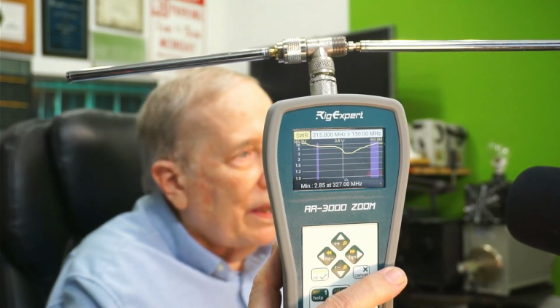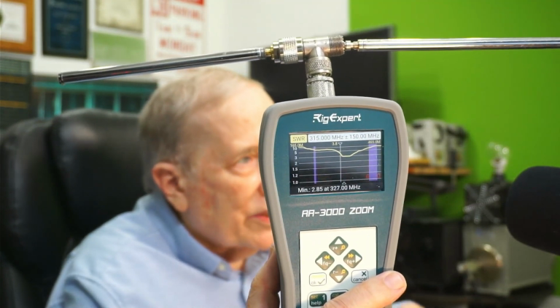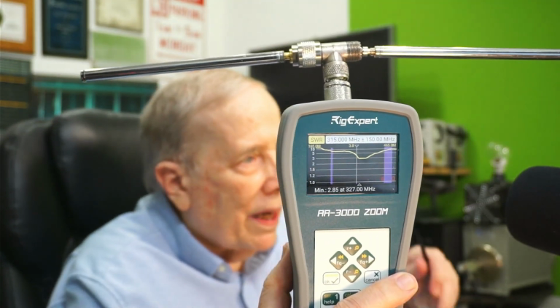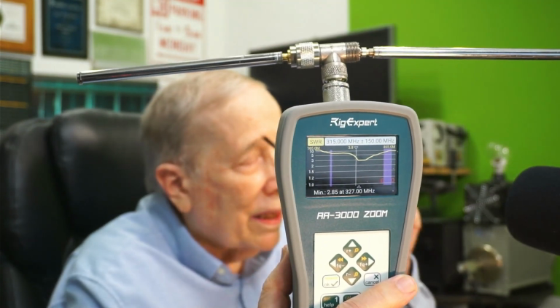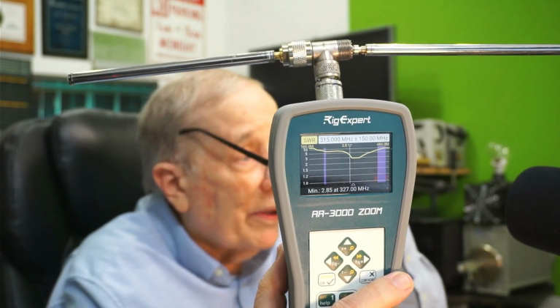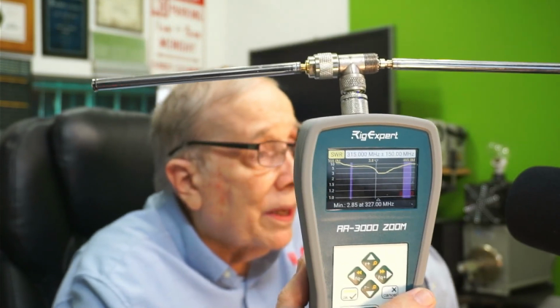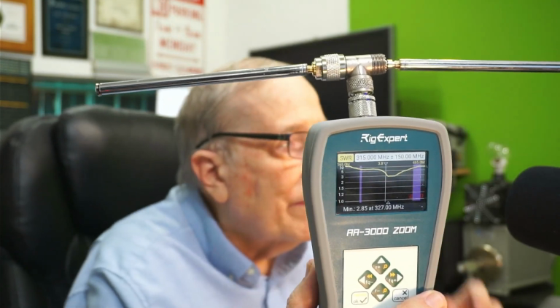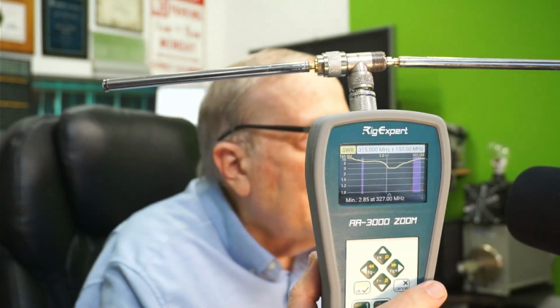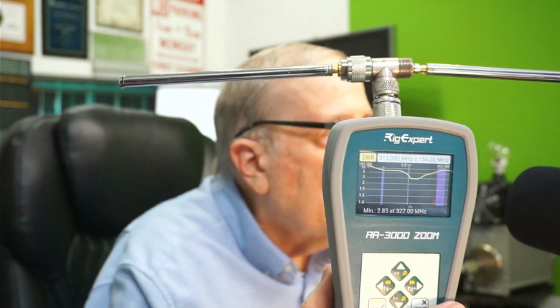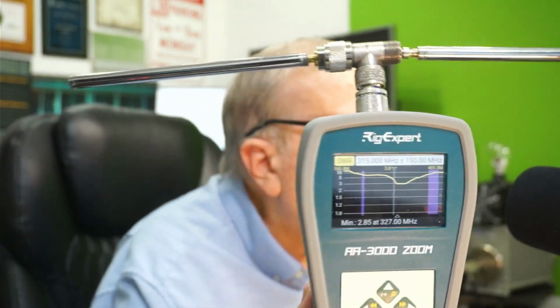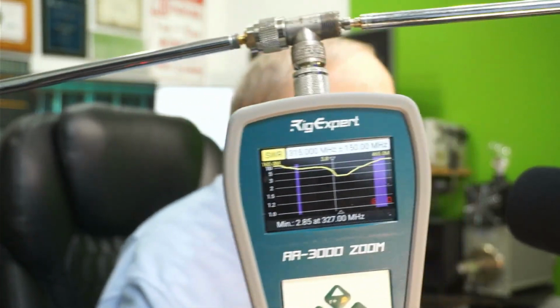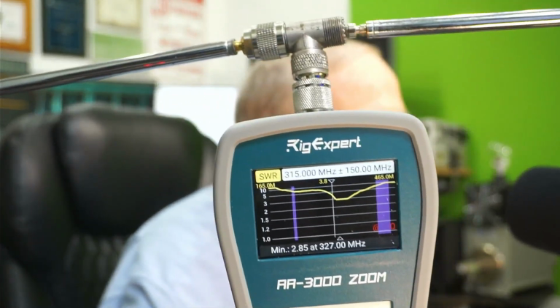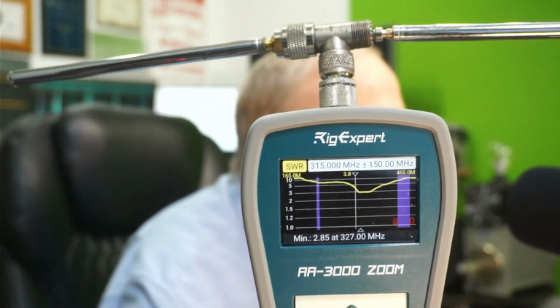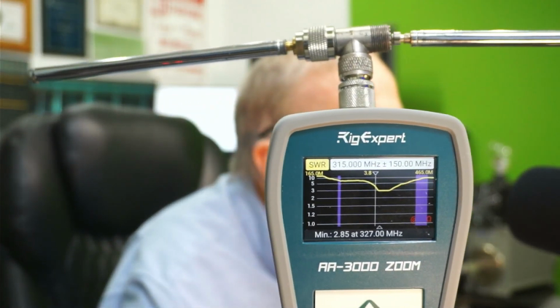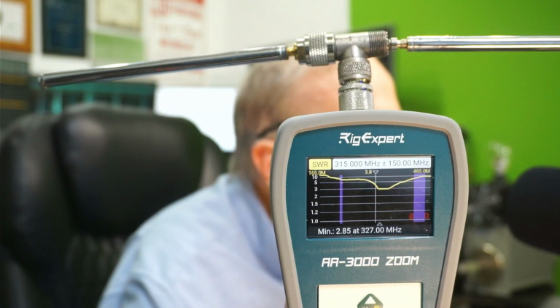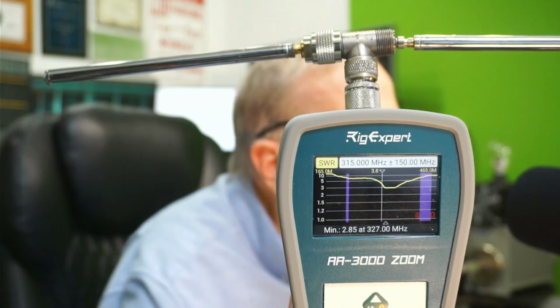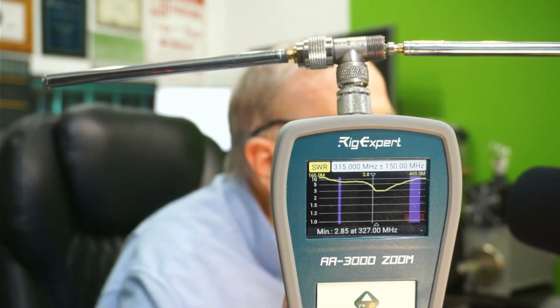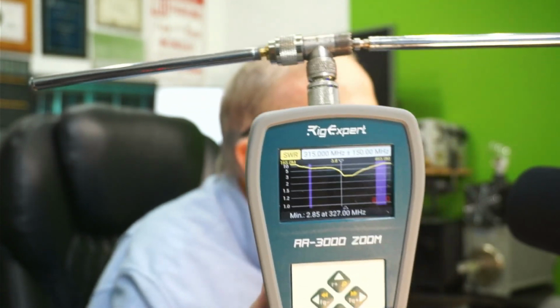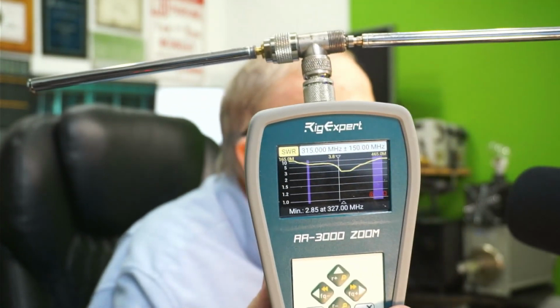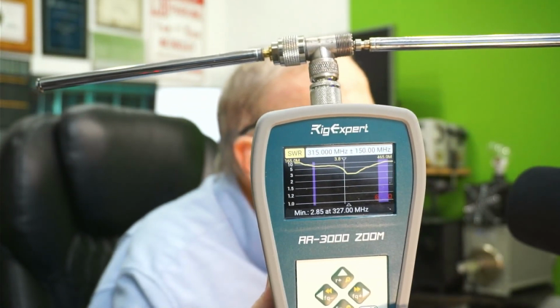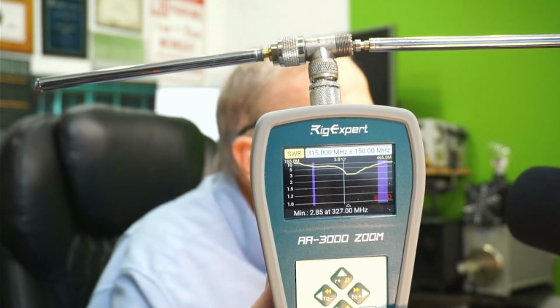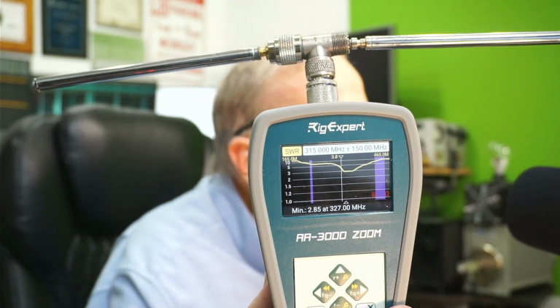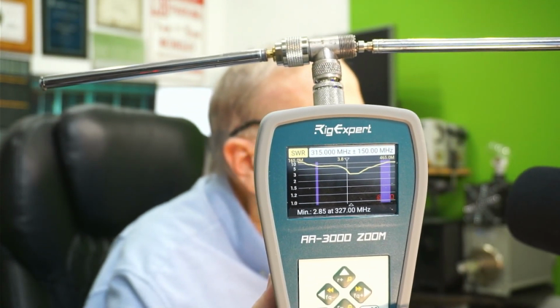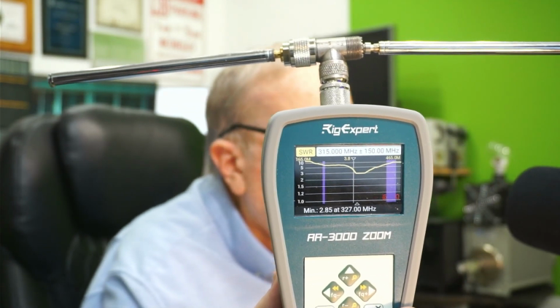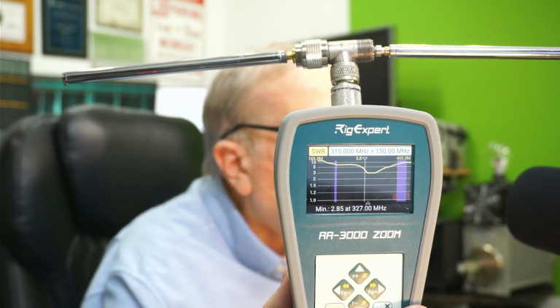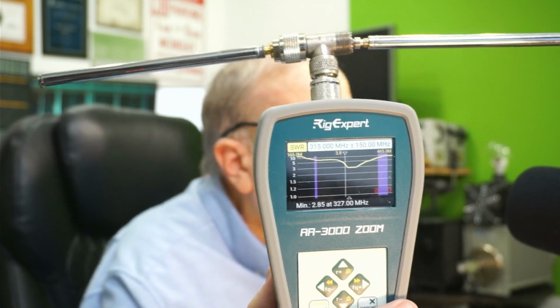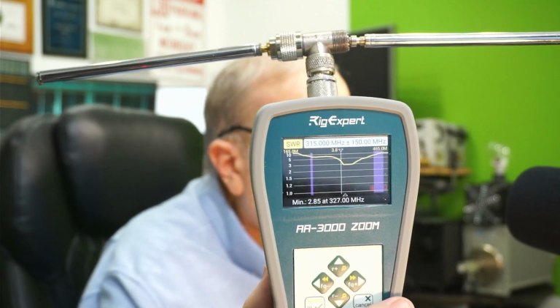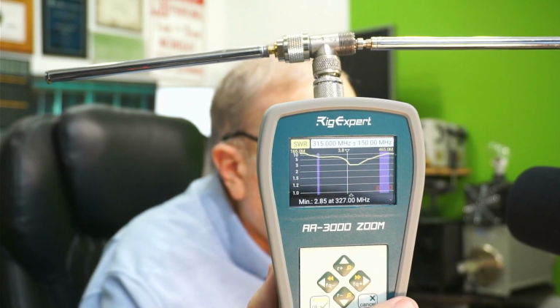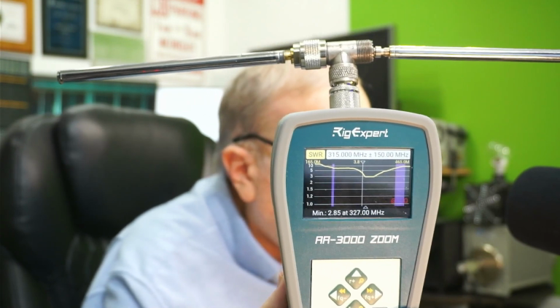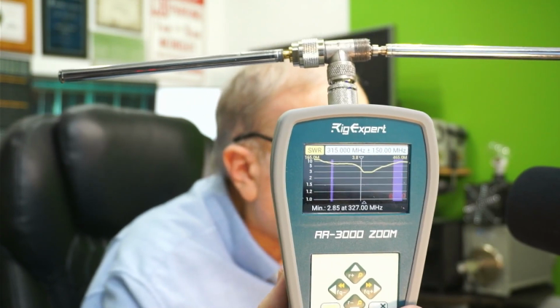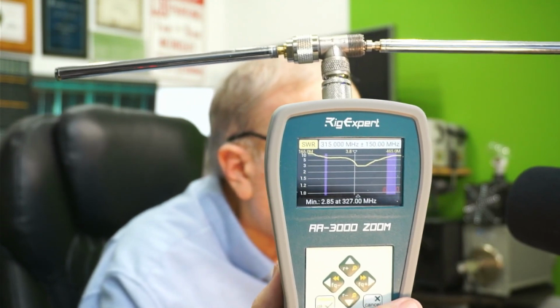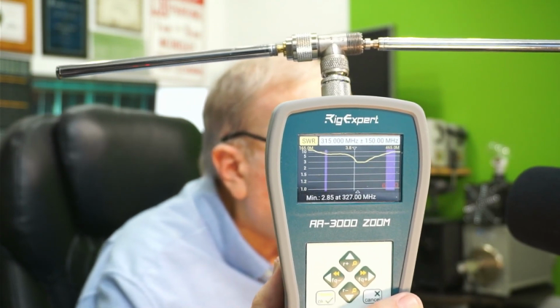It's got a left and right side. And the SWR is almost 3 to 1 at 327 megahertz — 327 million cycles per second.